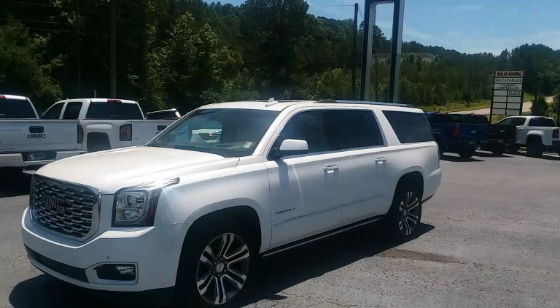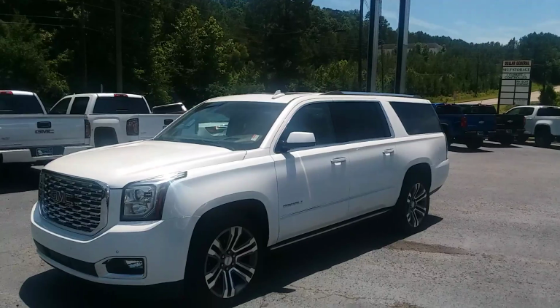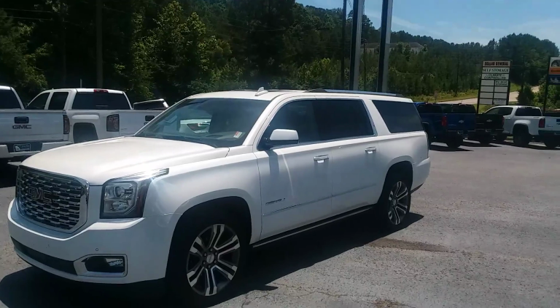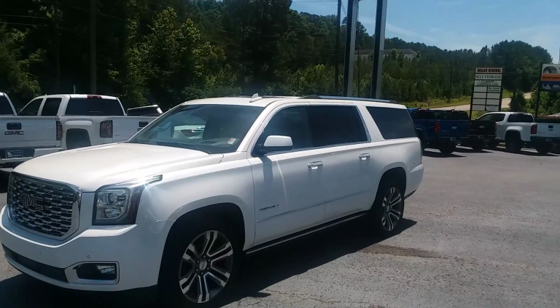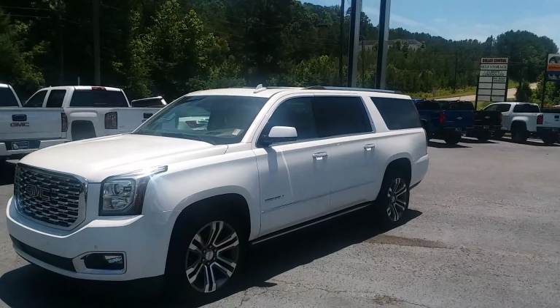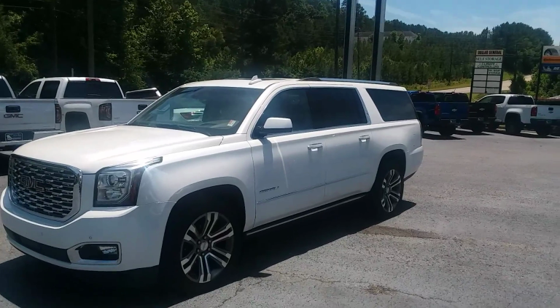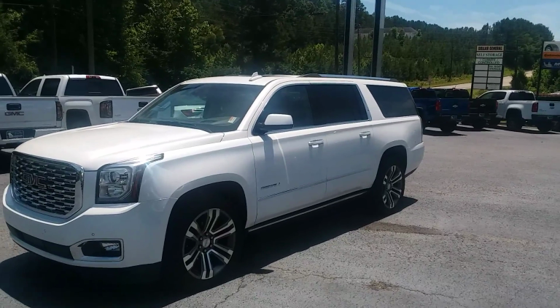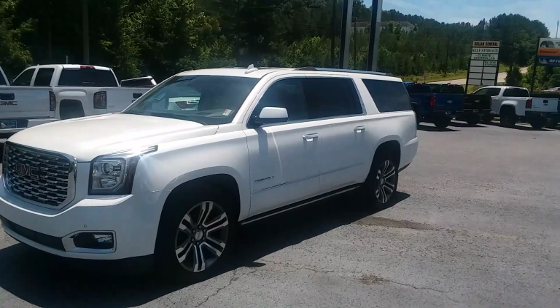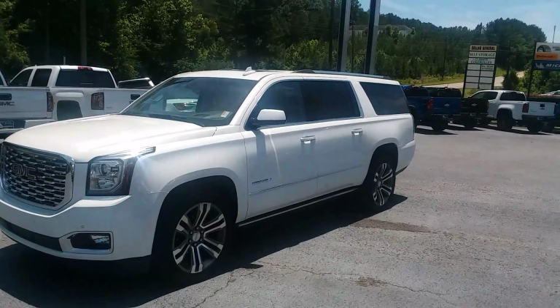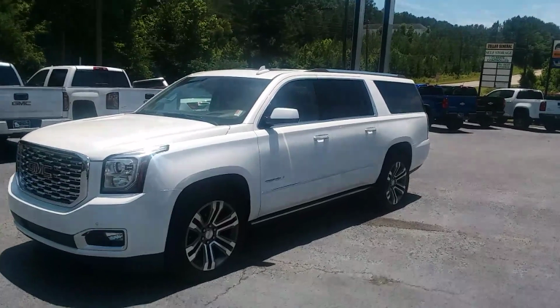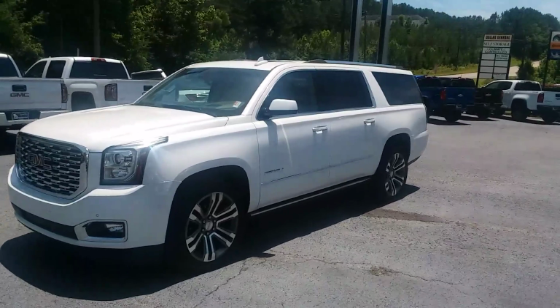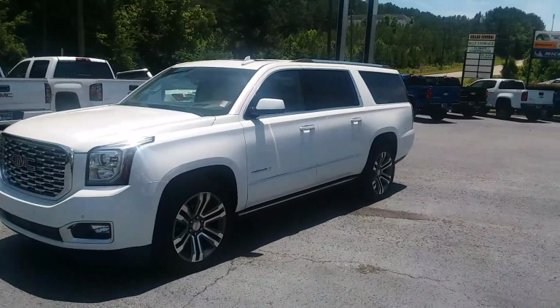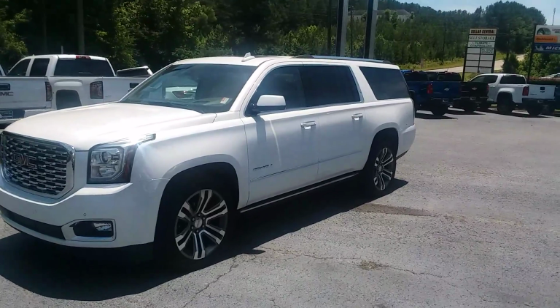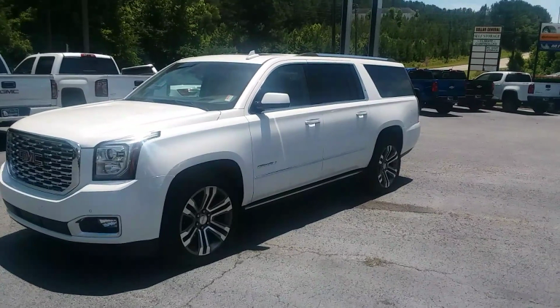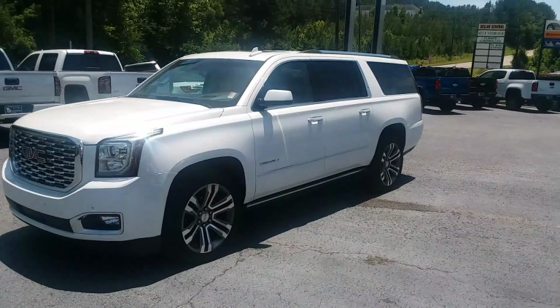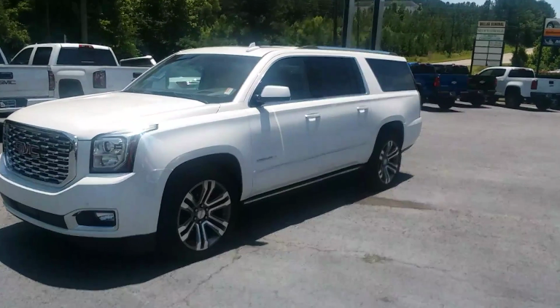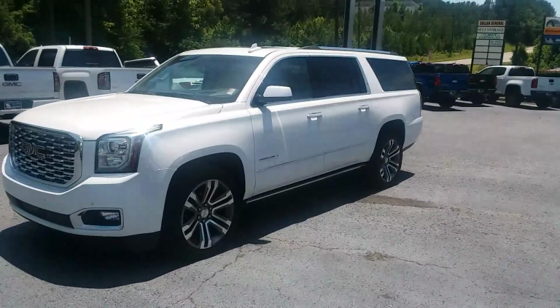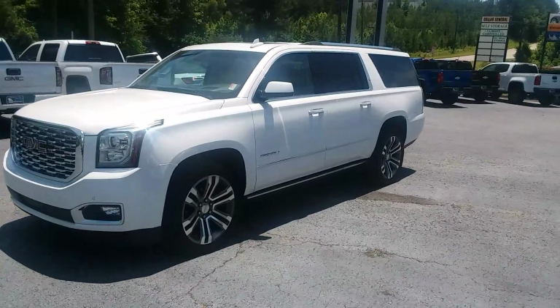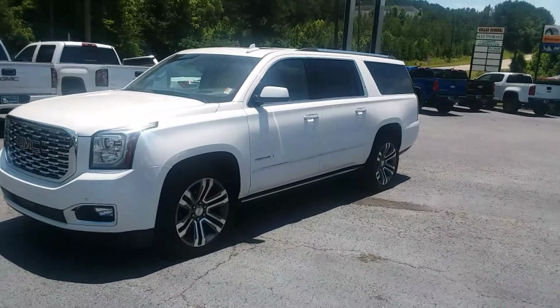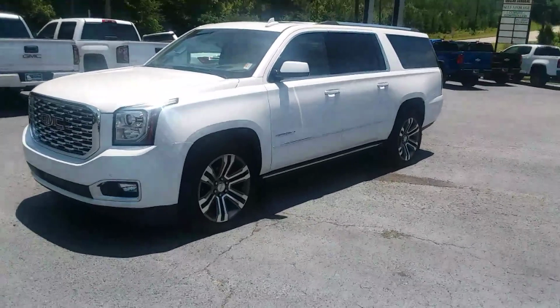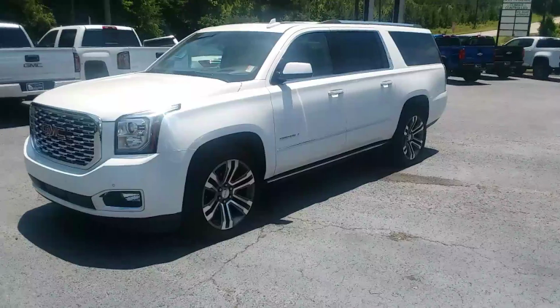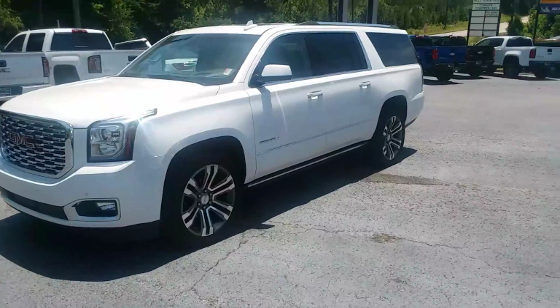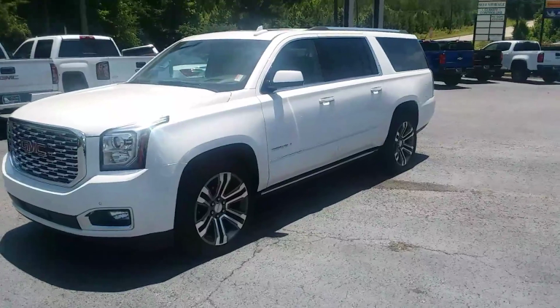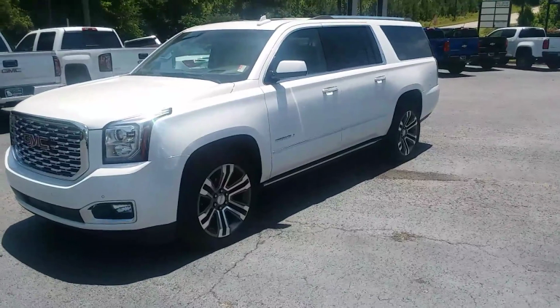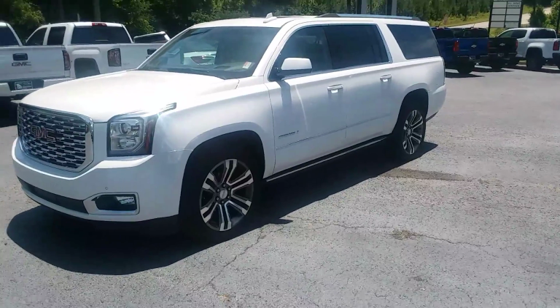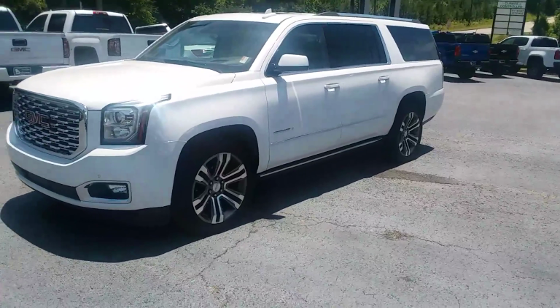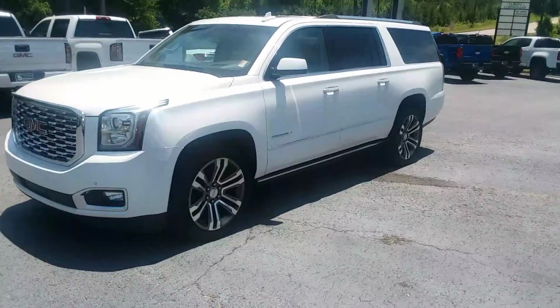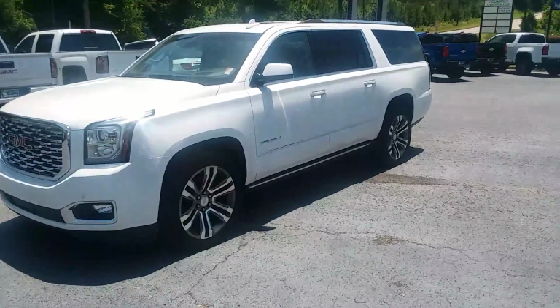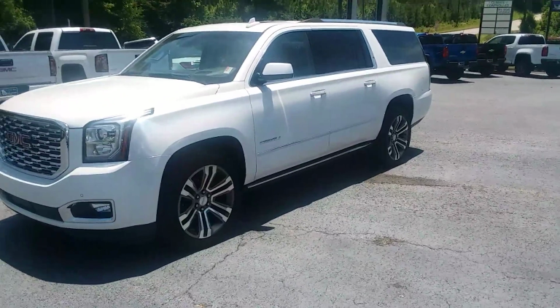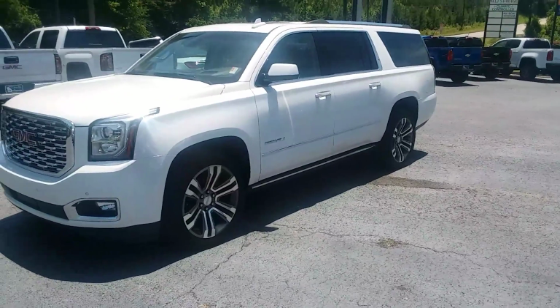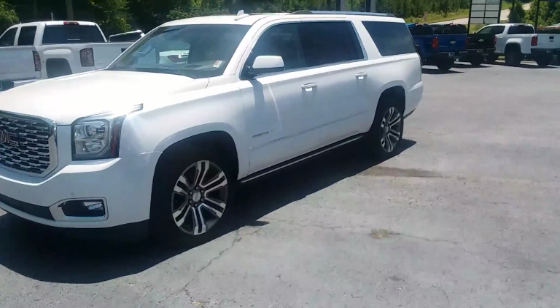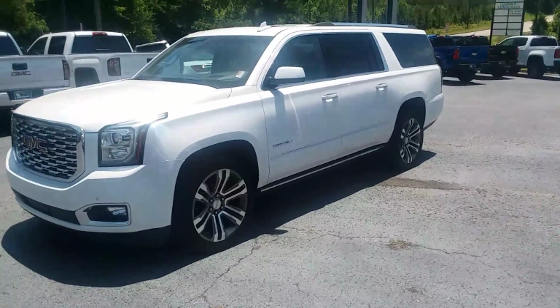How you doing, Mr. Bob Smith? This is Randy Wright from Jimmy Britt Chevrolet. Here's your 2018 Yukon Denali XL.